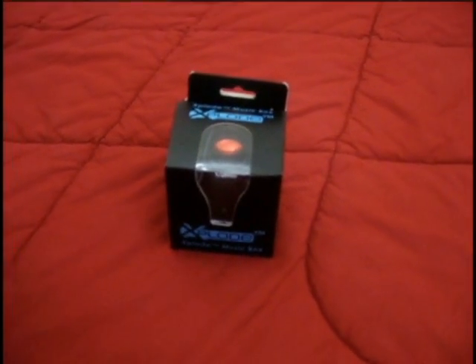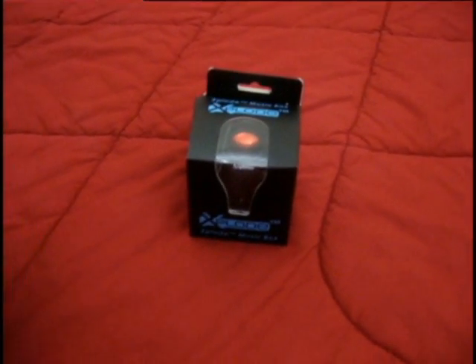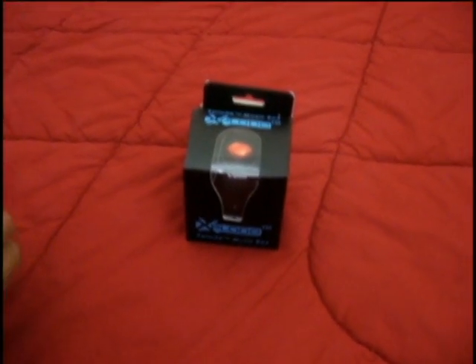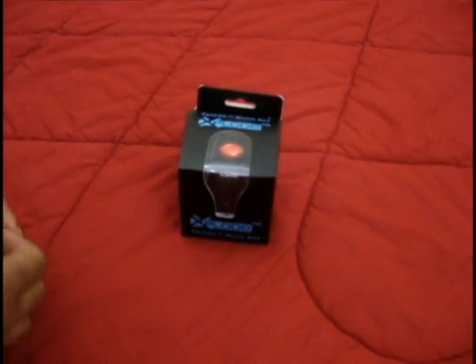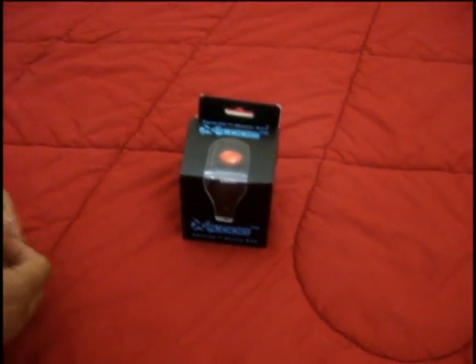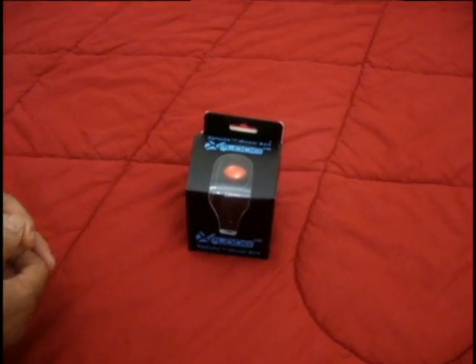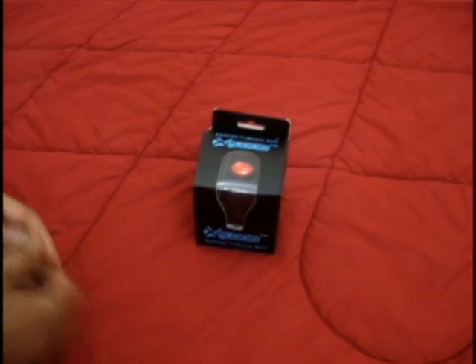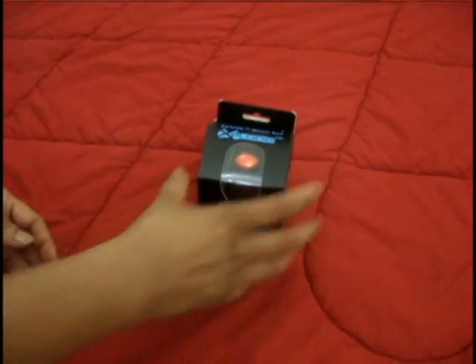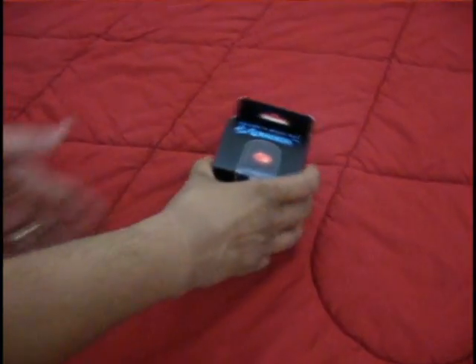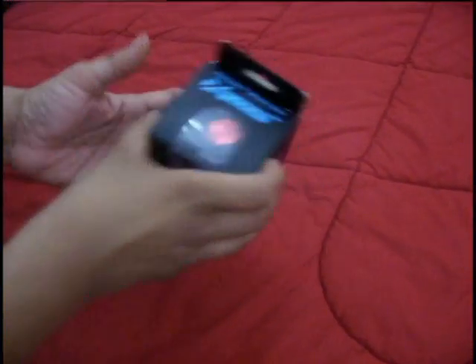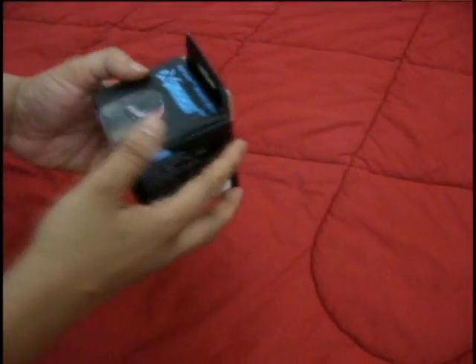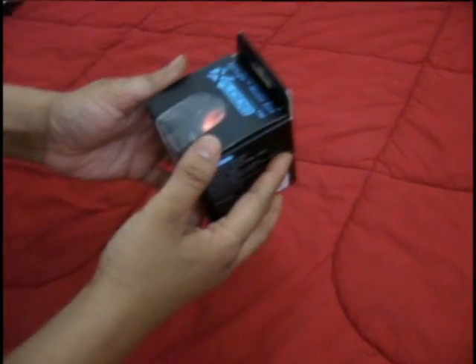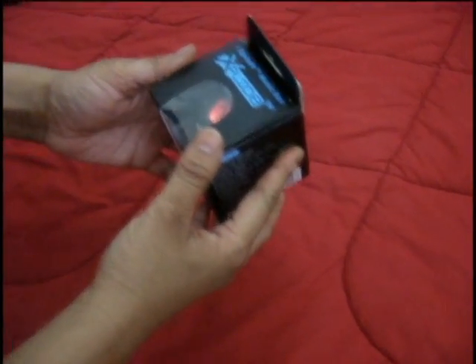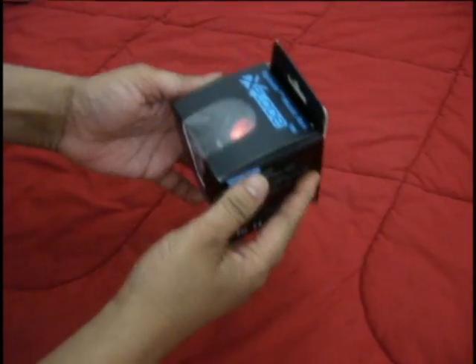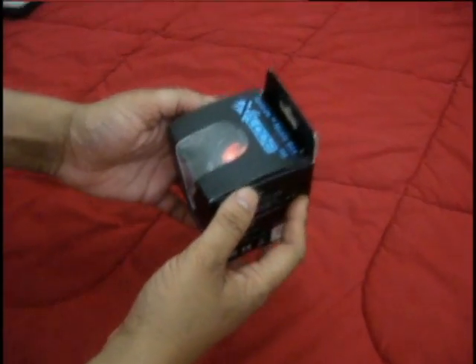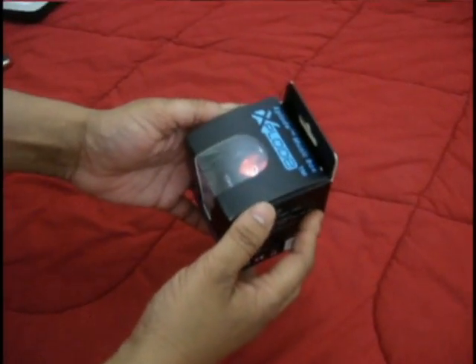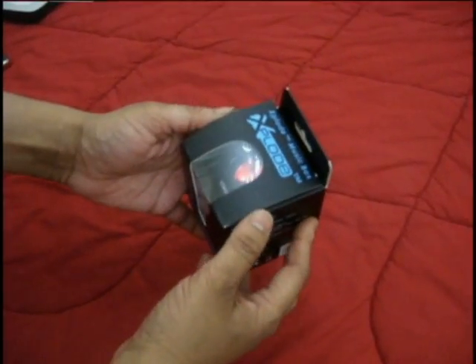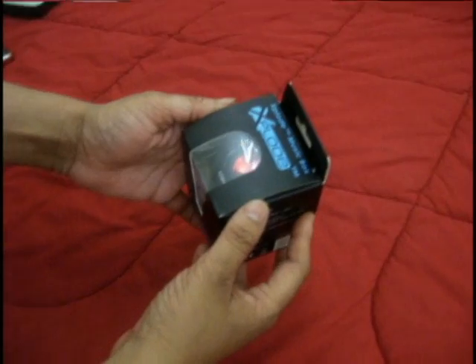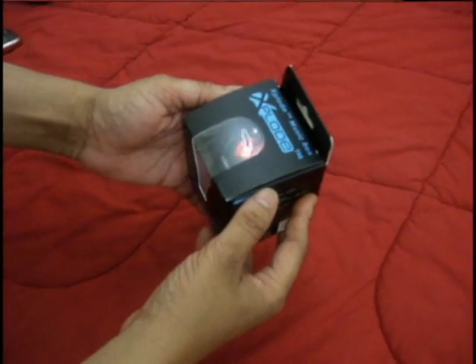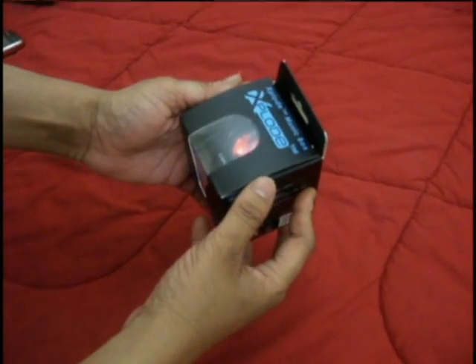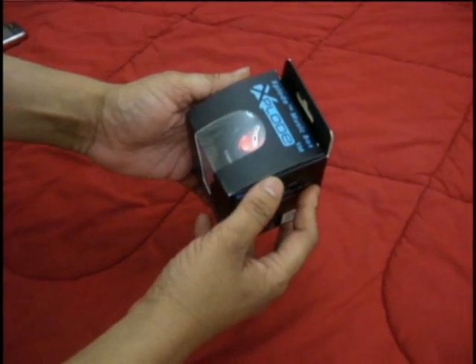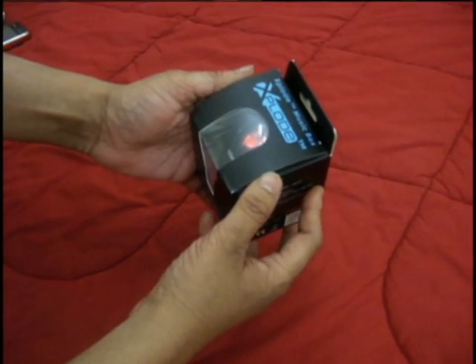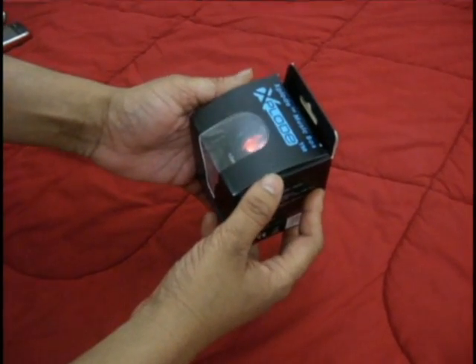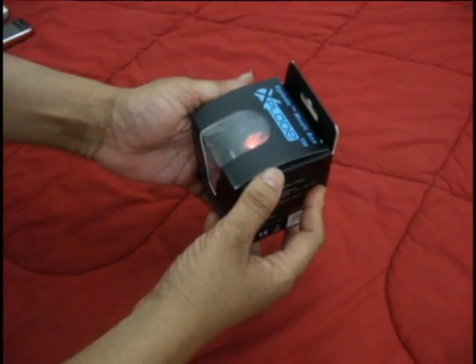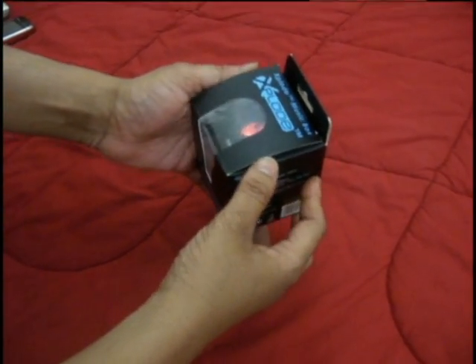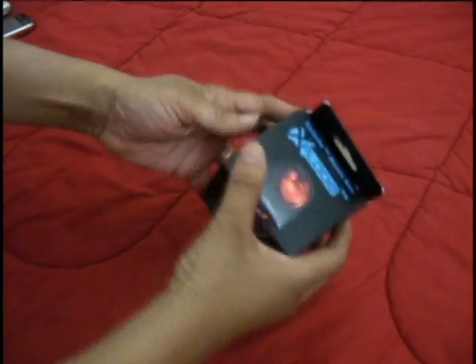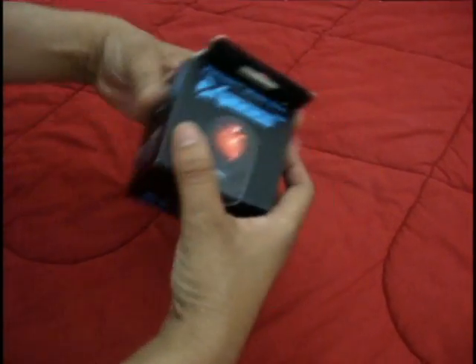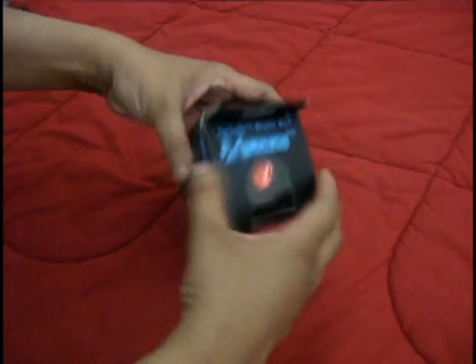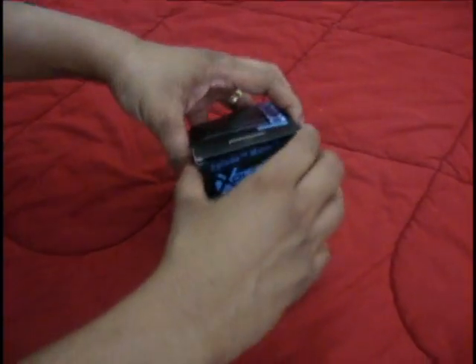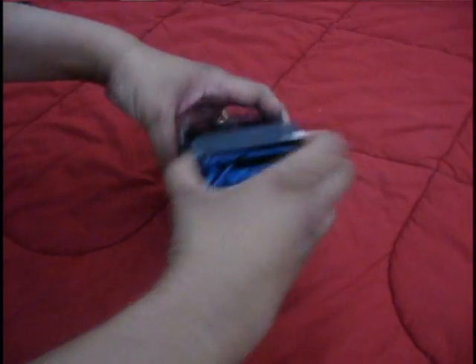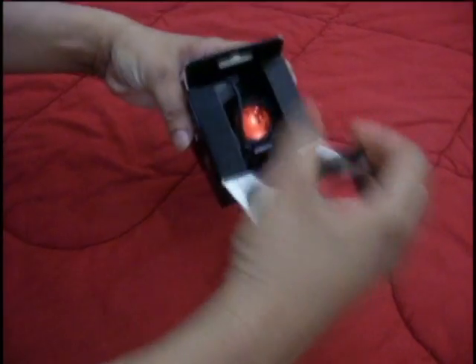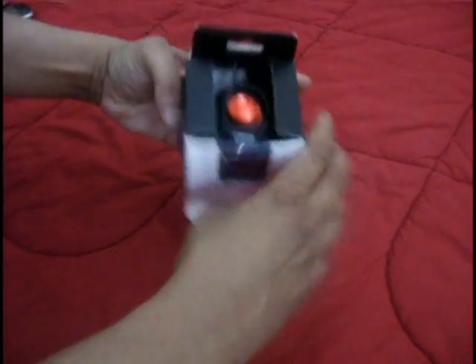Hi everyone, this is Brian here. I just bought this Xcode music box from iStyle DFC, distributed by iGlobal Electronics. I would like to give a quick demo about this product.